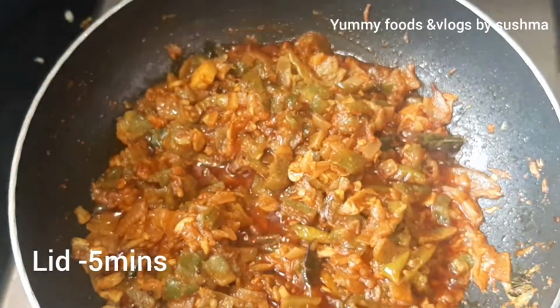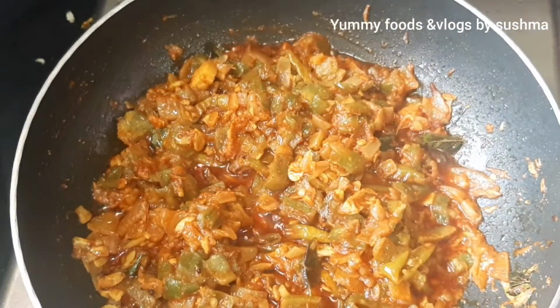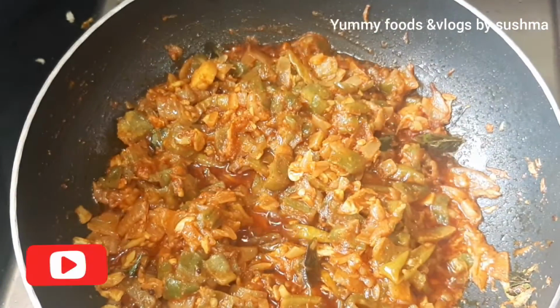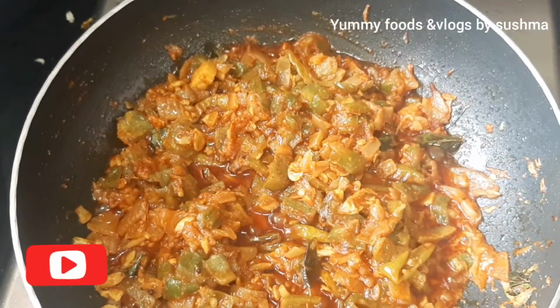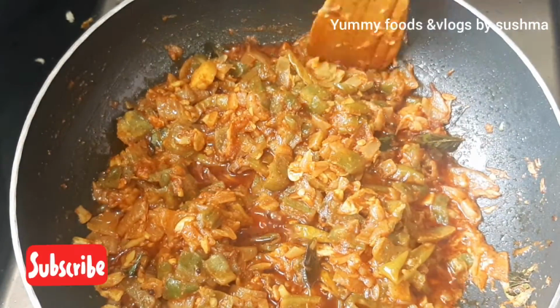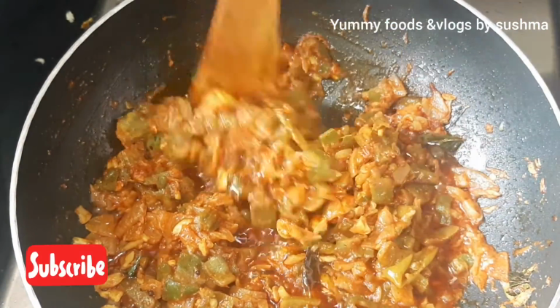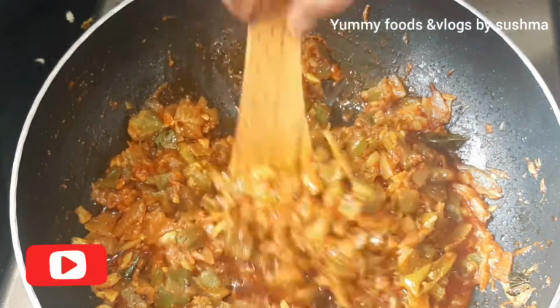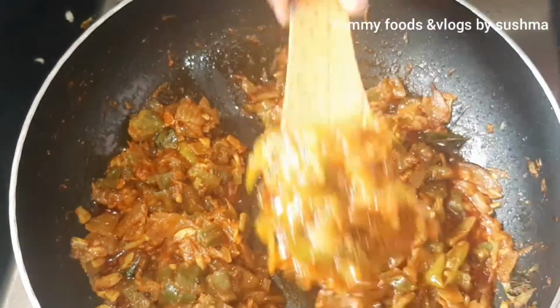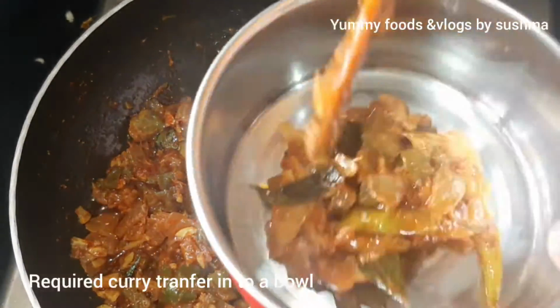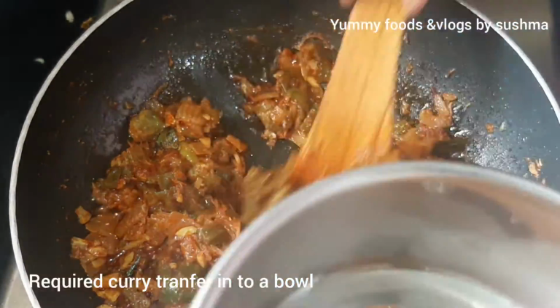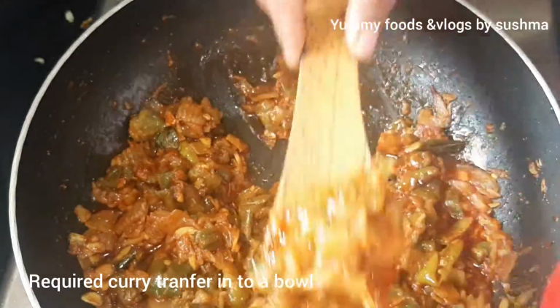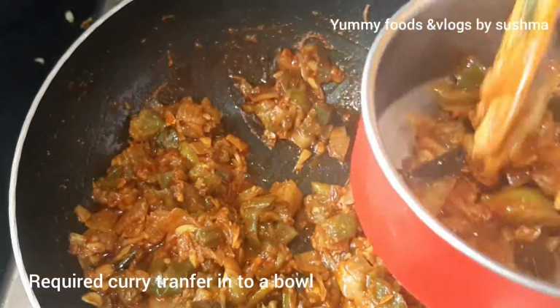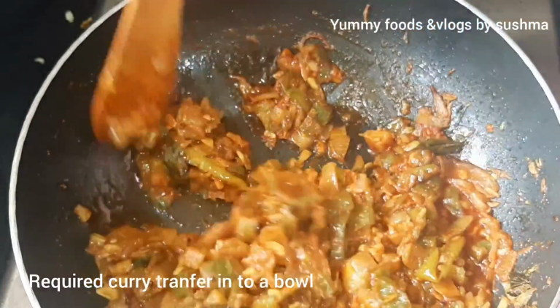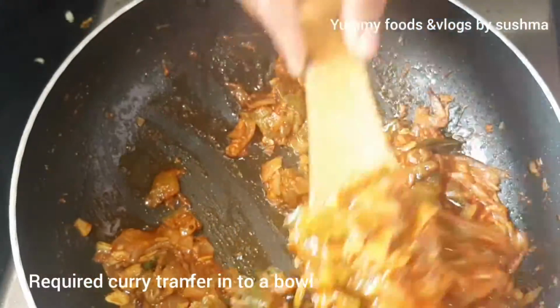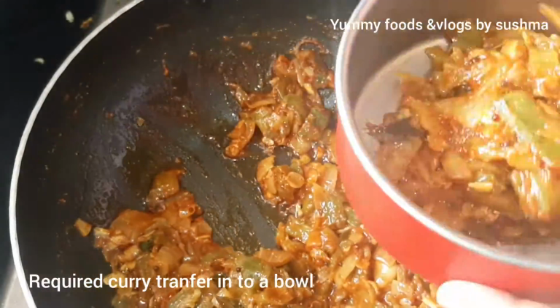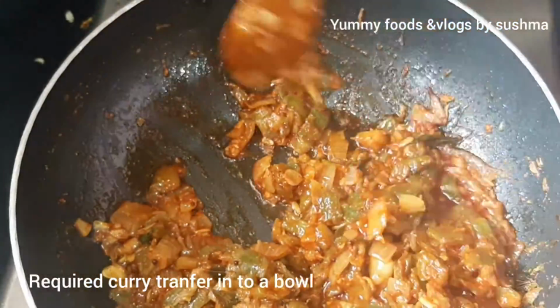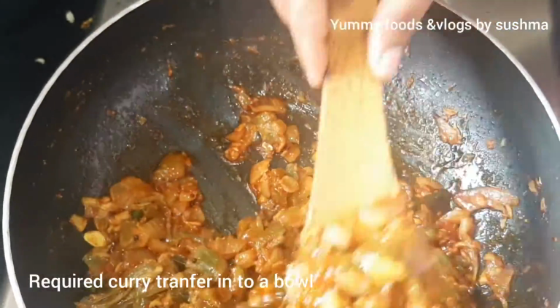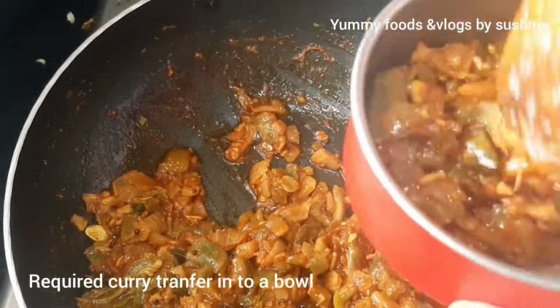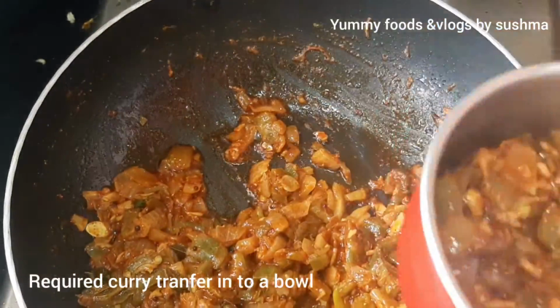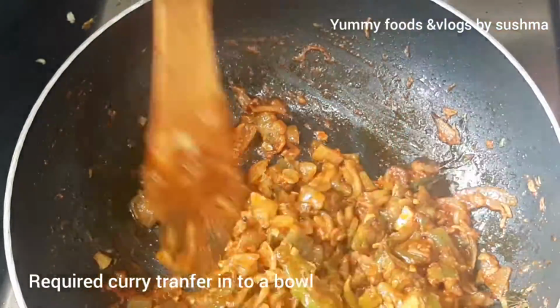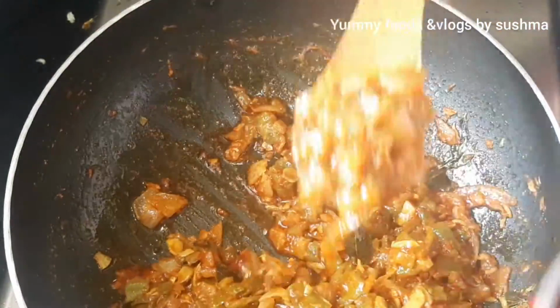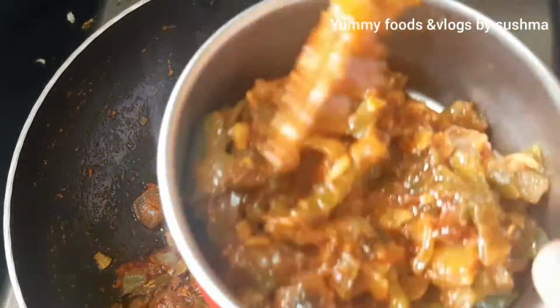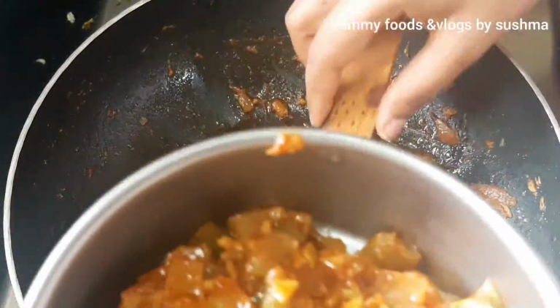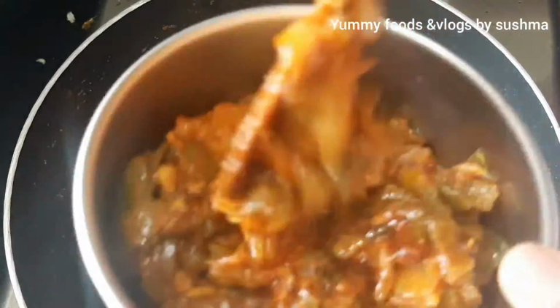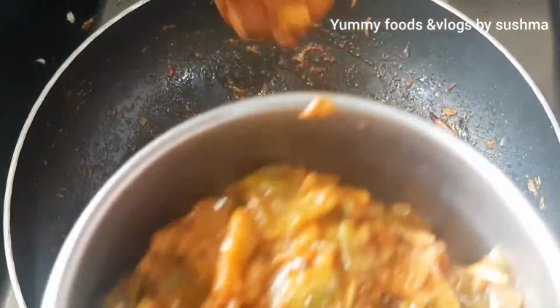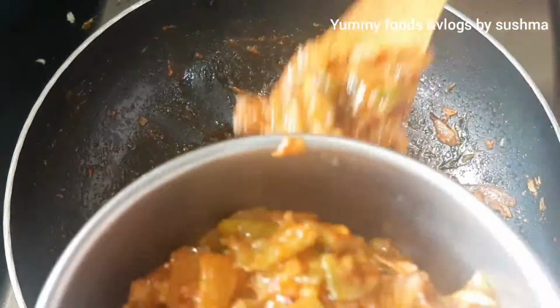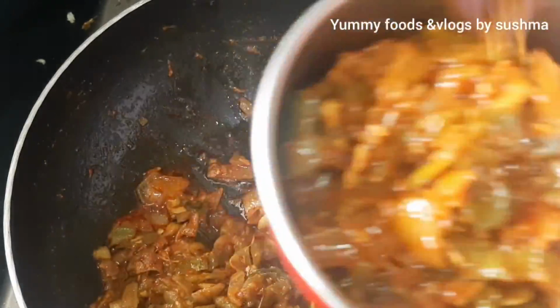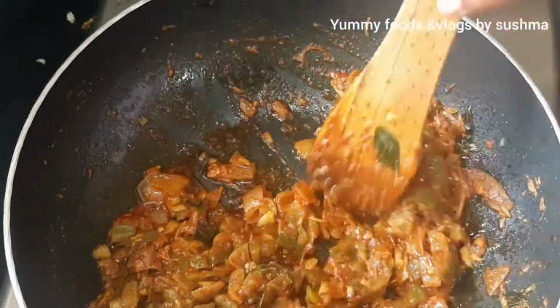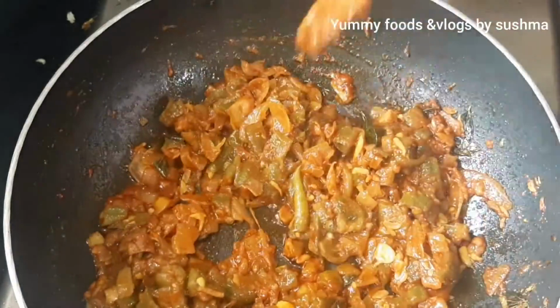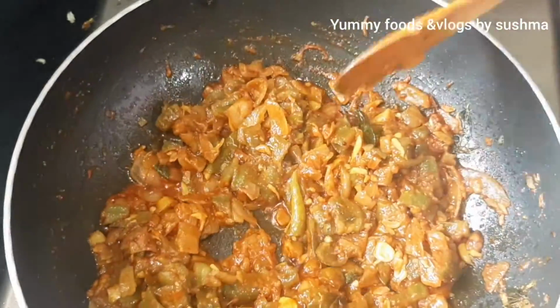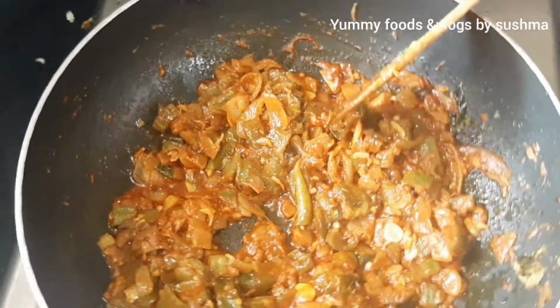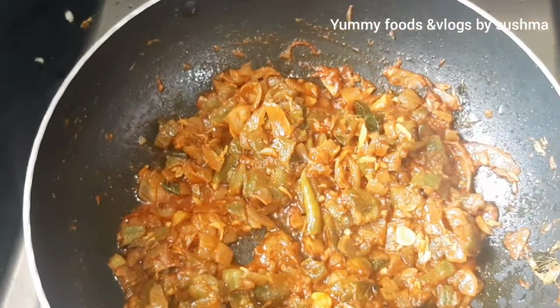But now we have to cook for 5 minutes. Now we can eat. We have to transfer the curry into a bowl.